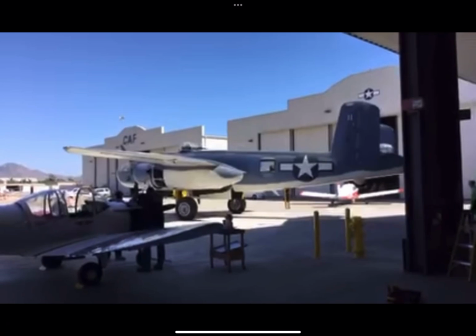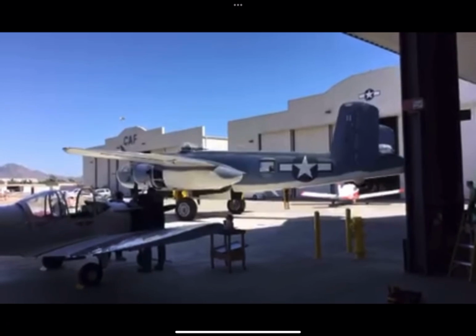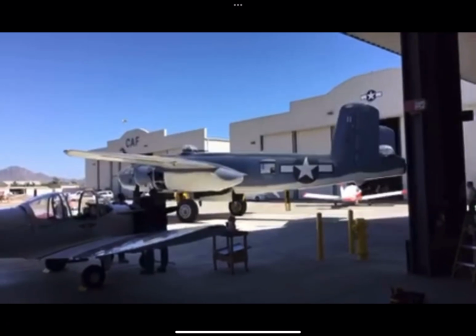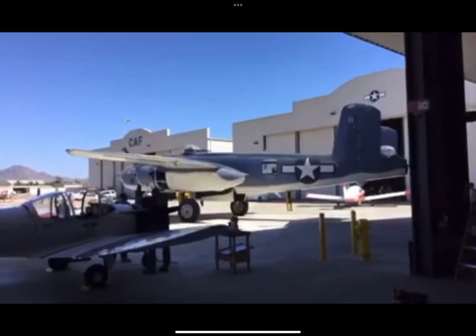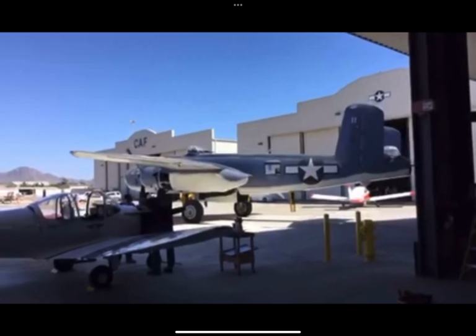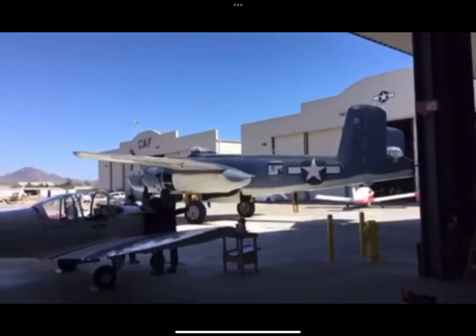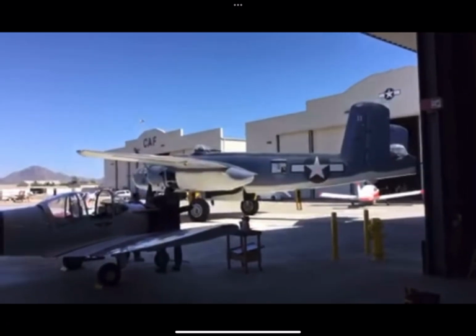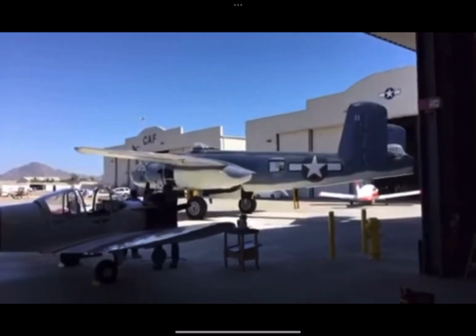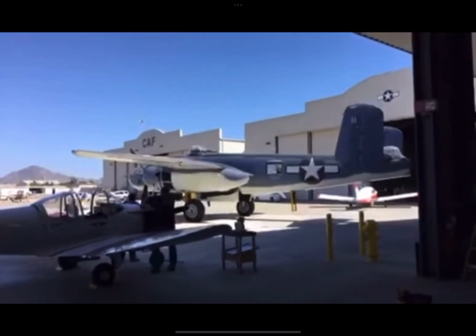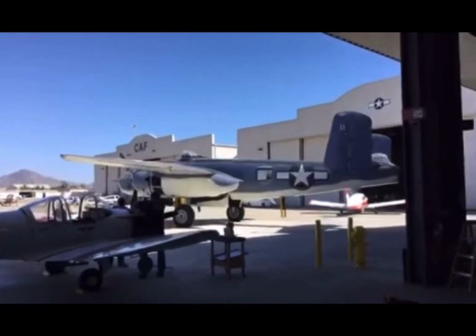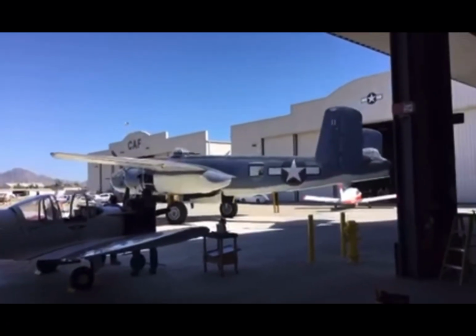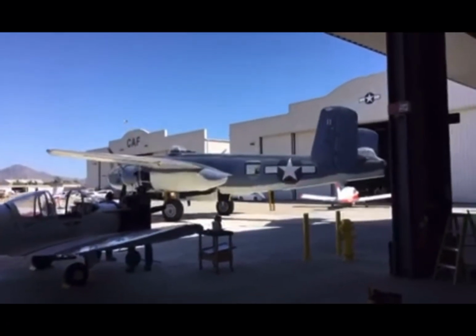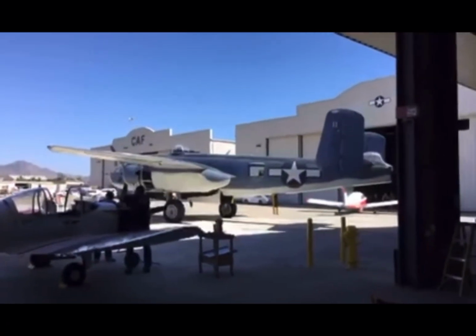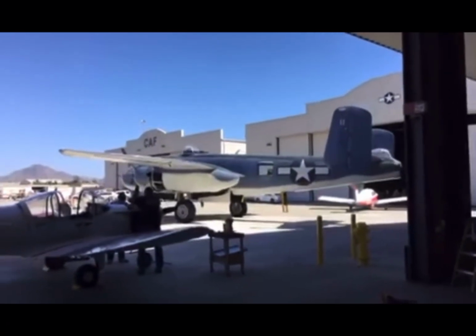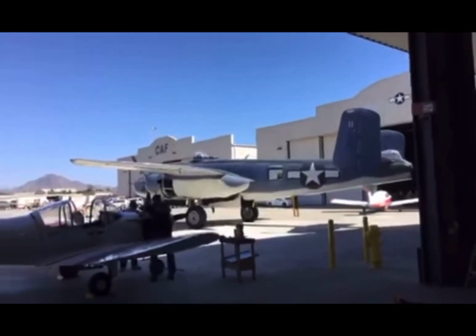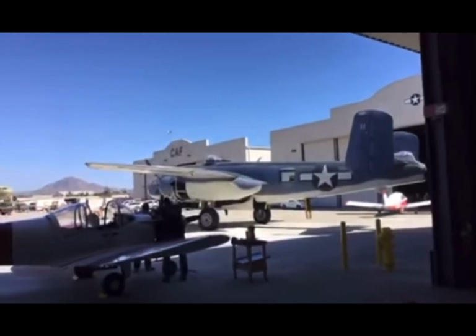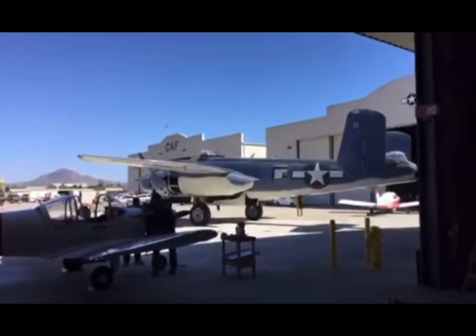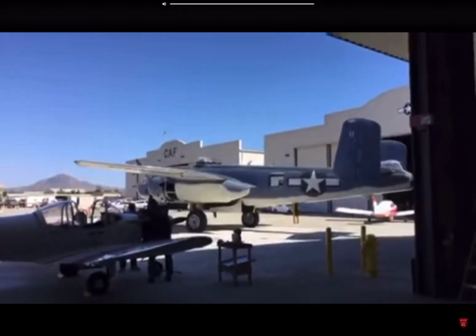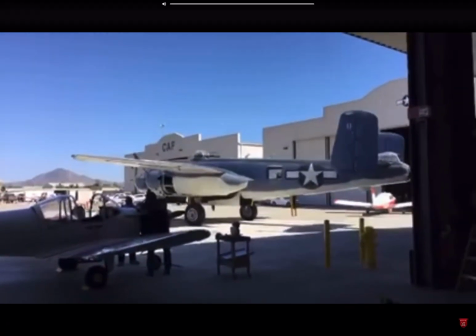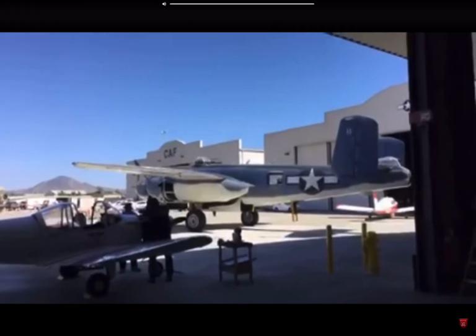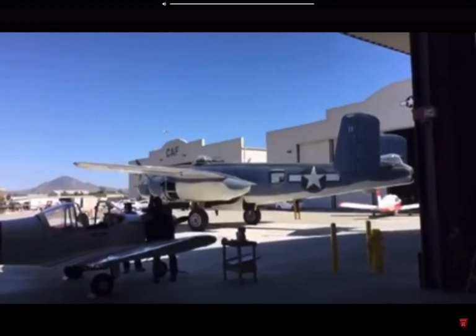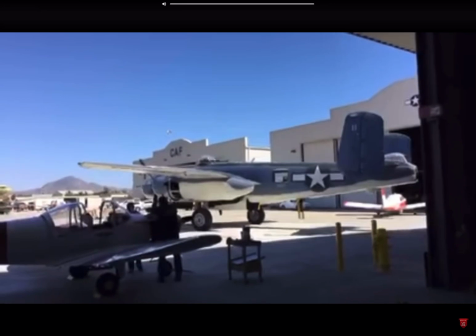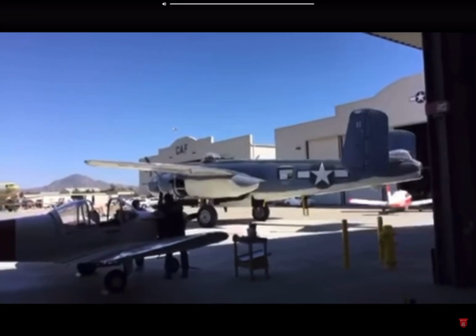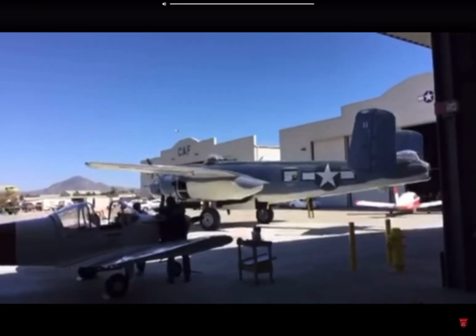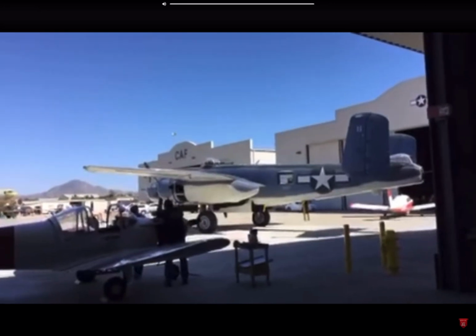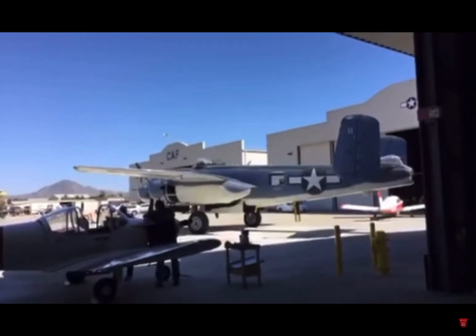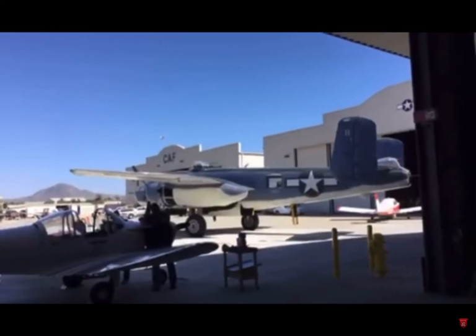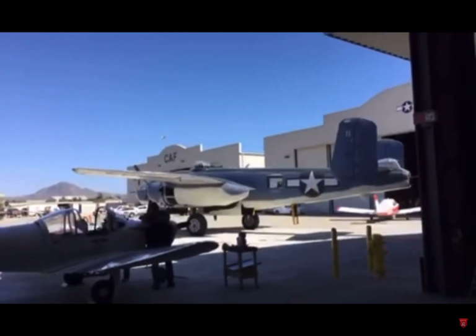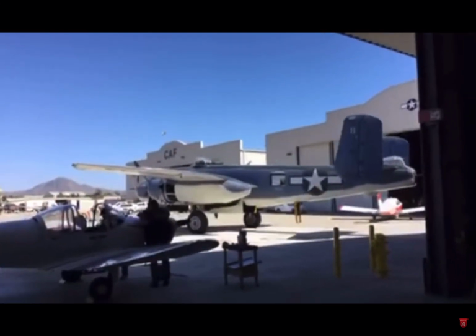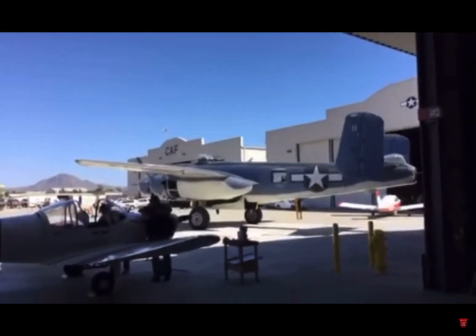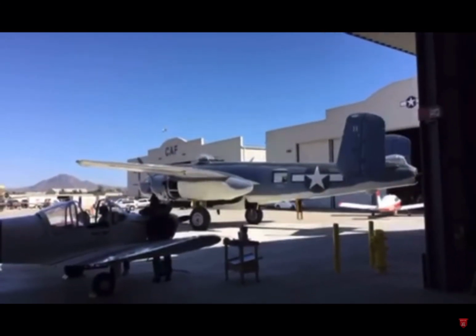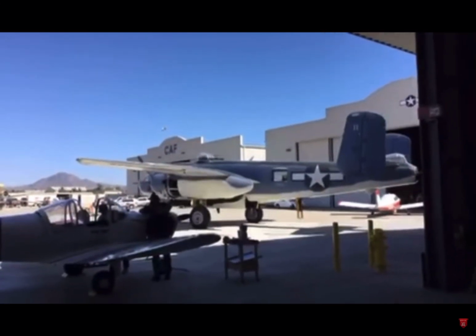Welcome back, guys. We're here at the CAF Commemorative Air Force here at Camarillo Airport in Camarillo, California.